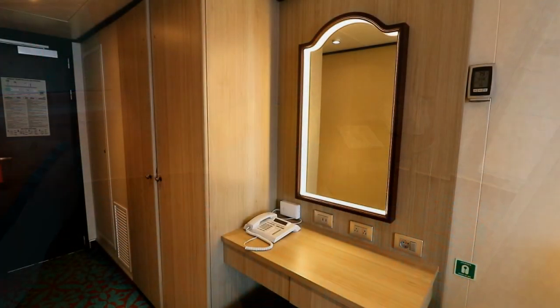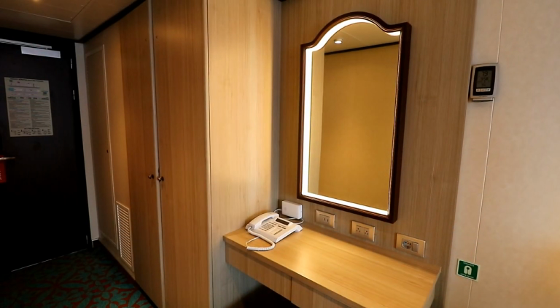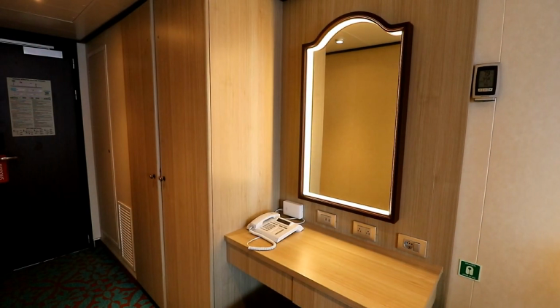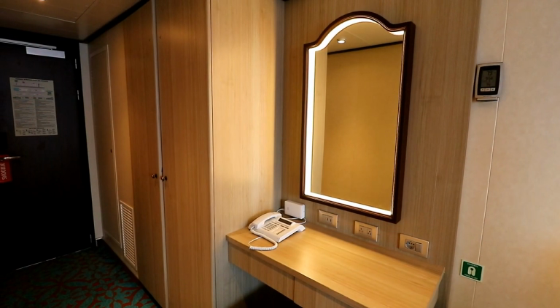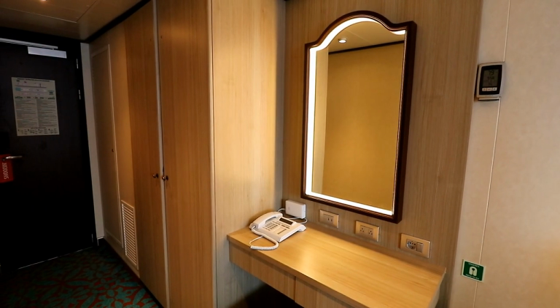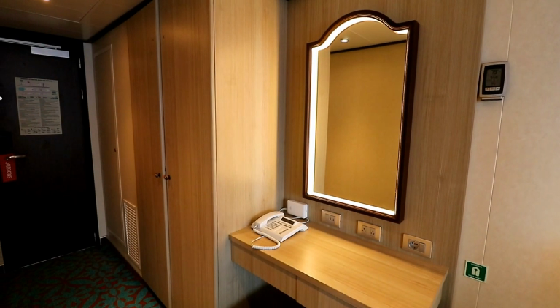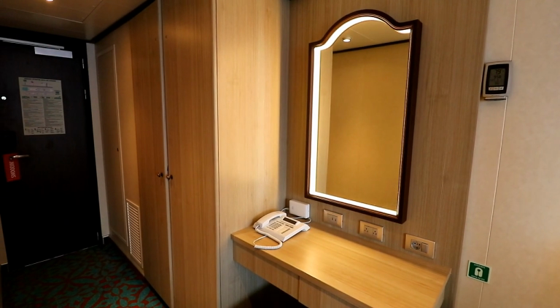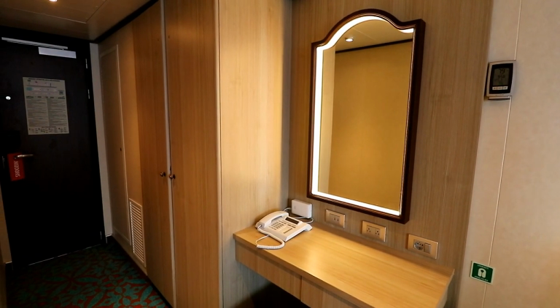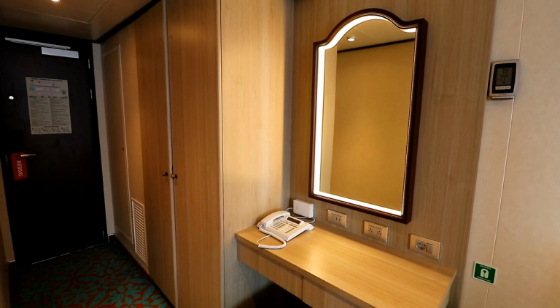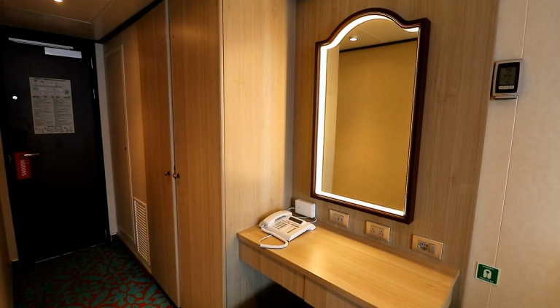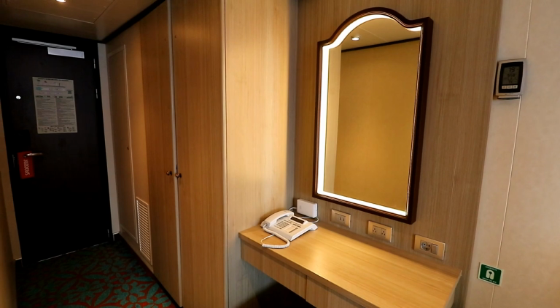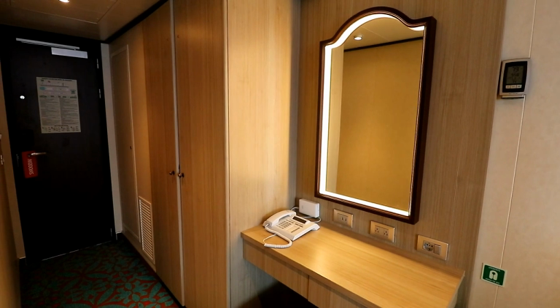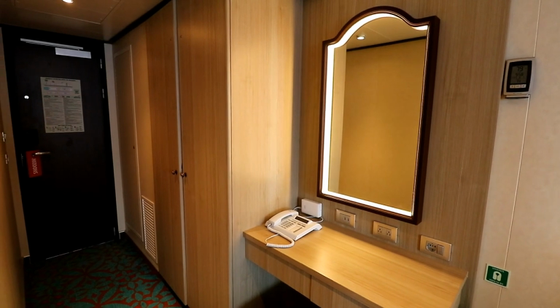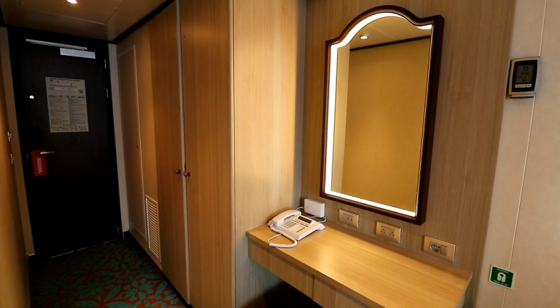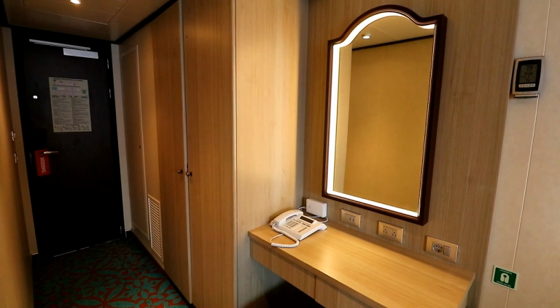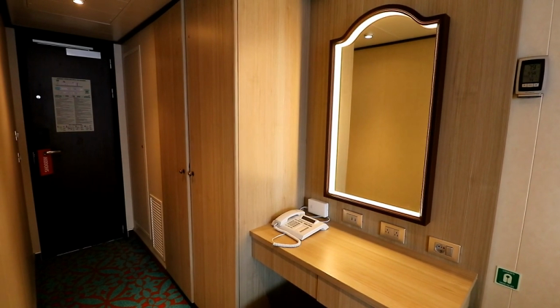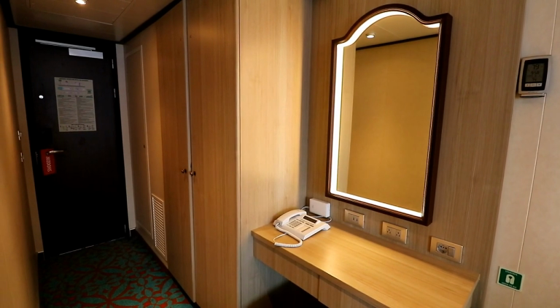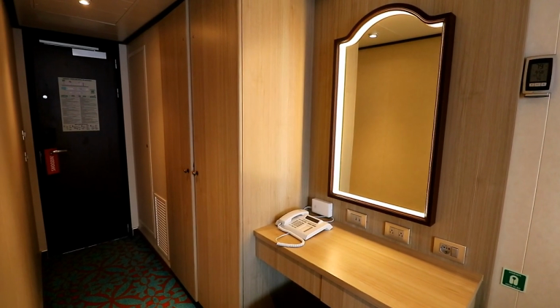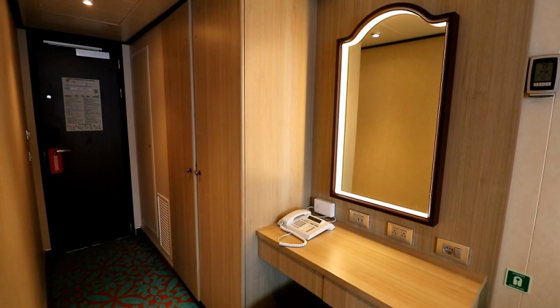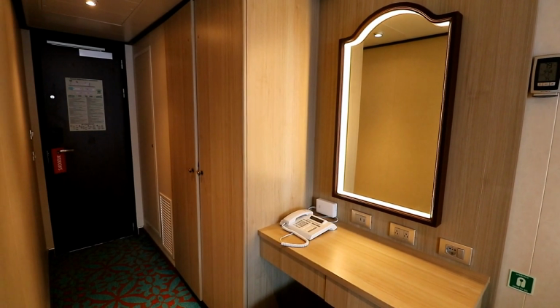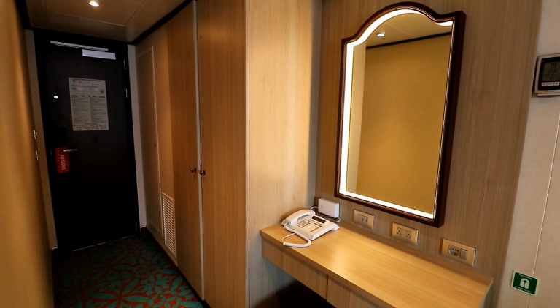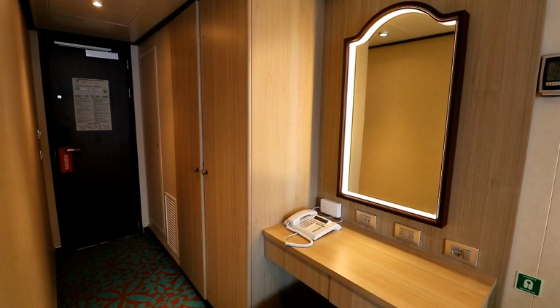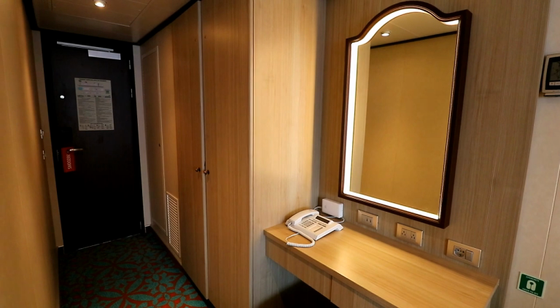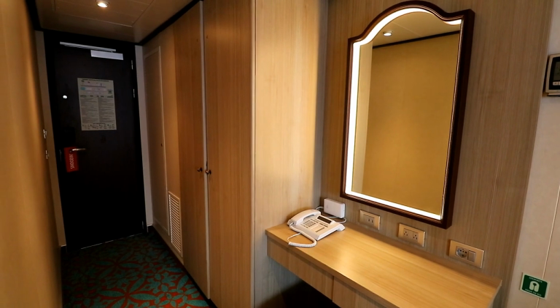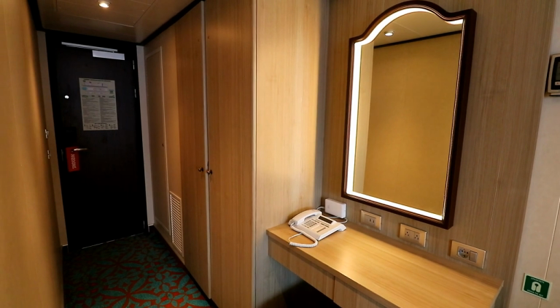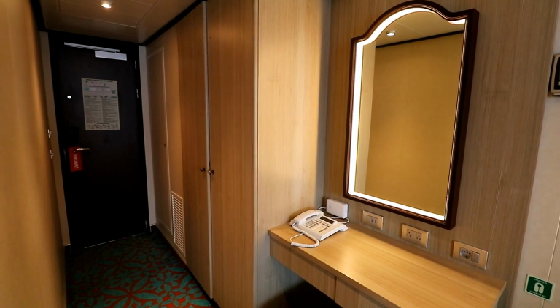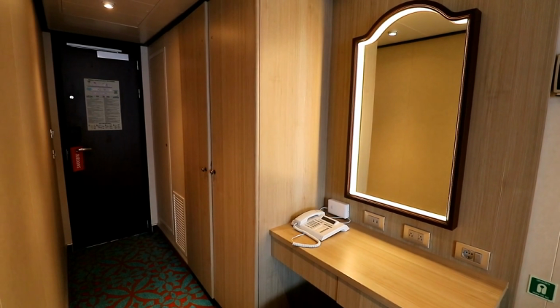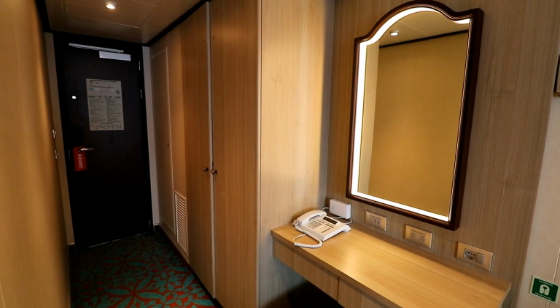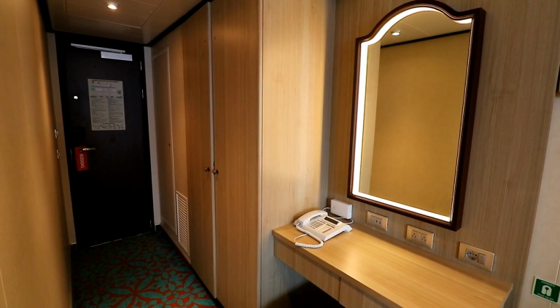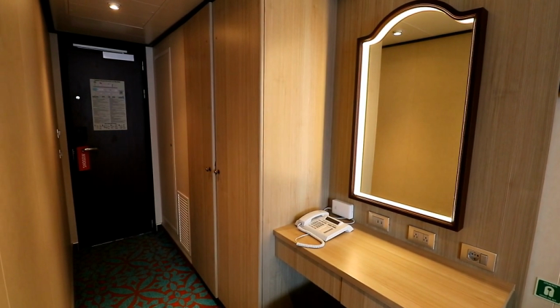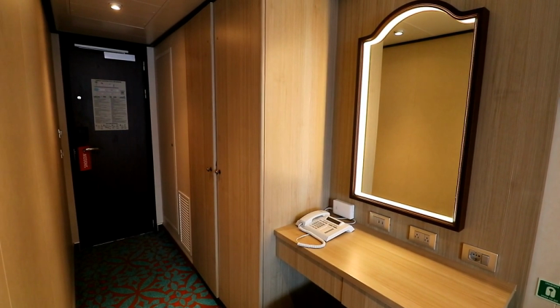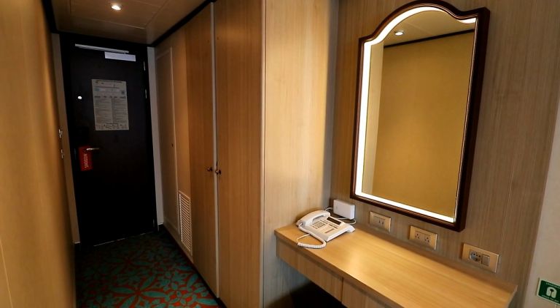Here's a look at the desk area. There are two USB charging ports at the desk, two American-style electrical outlets, and one European-style electrical outlet. And to the left of the desk is the problem.